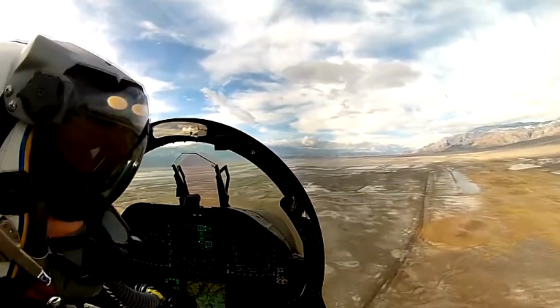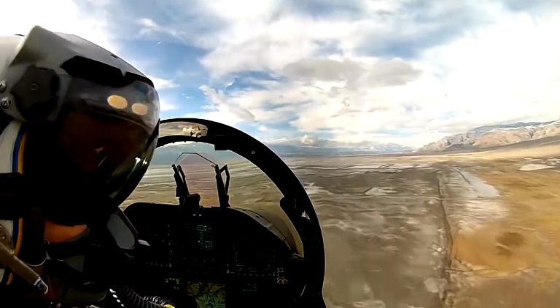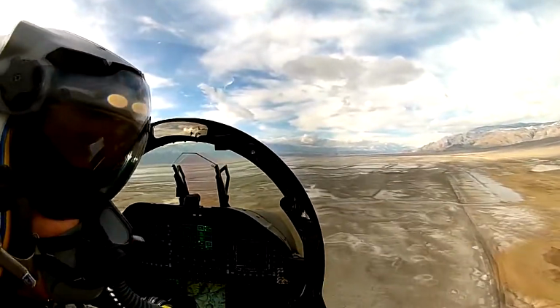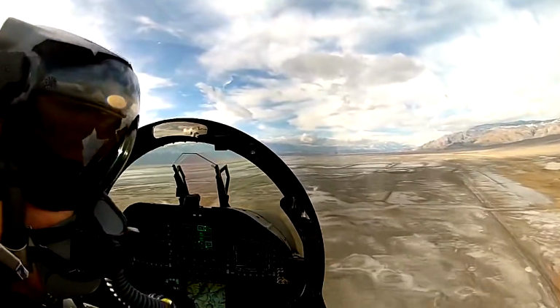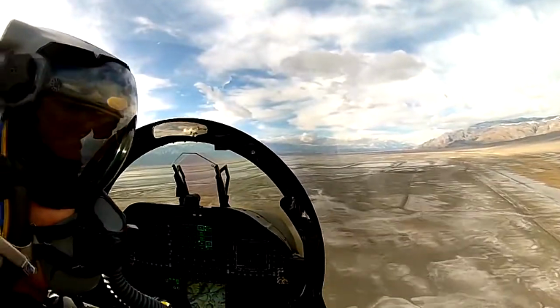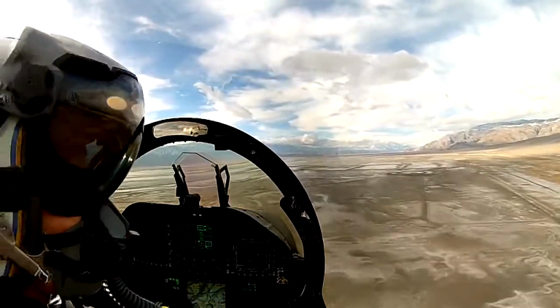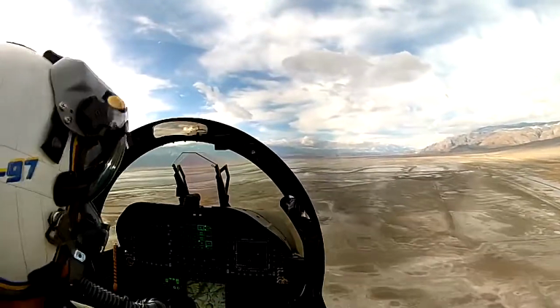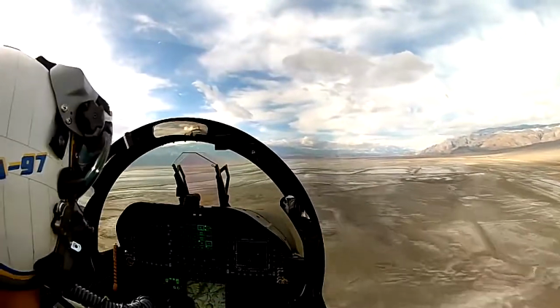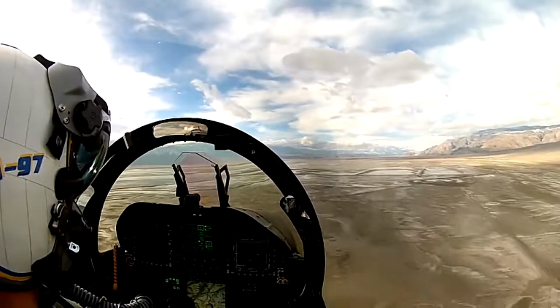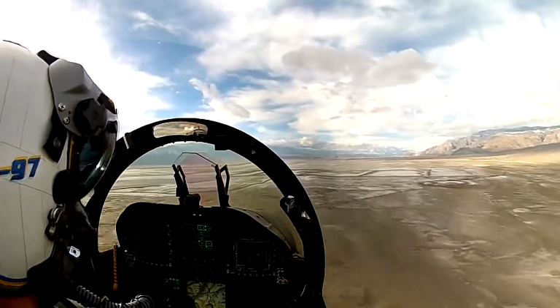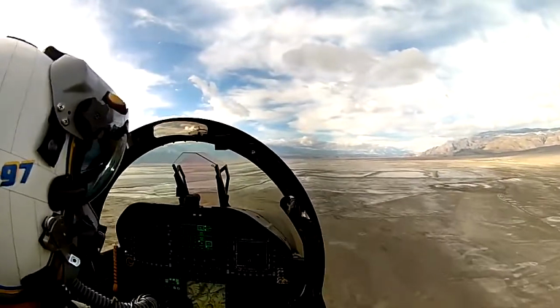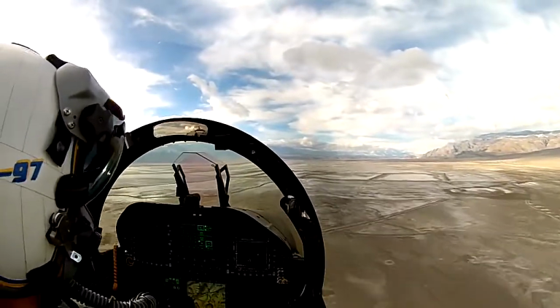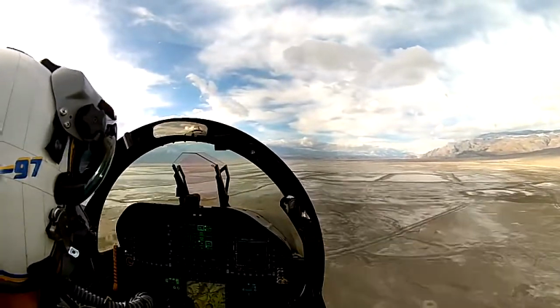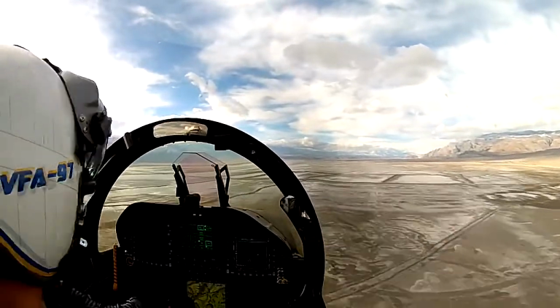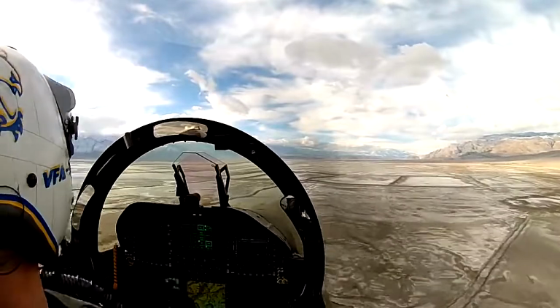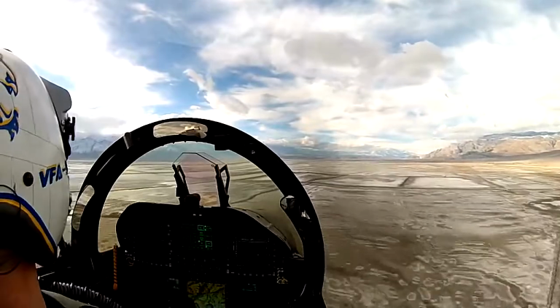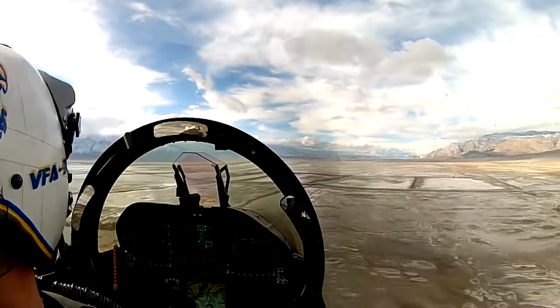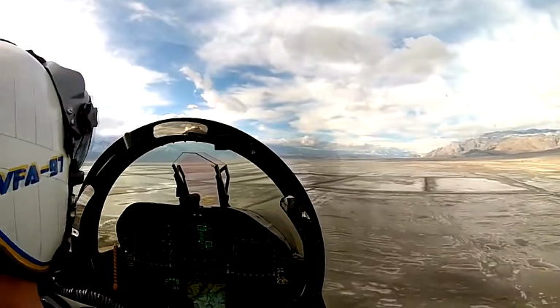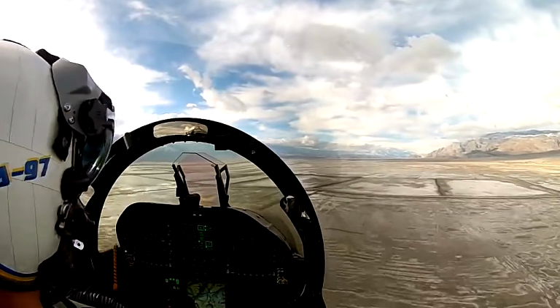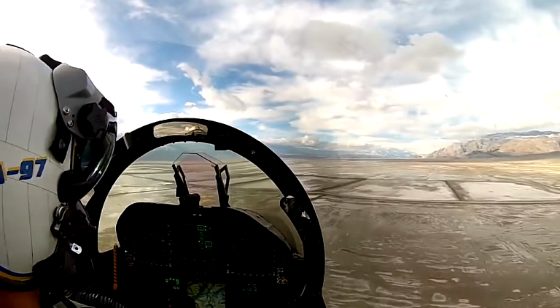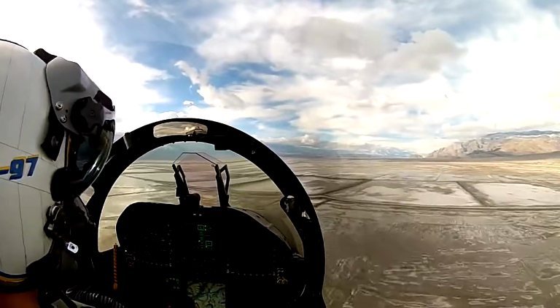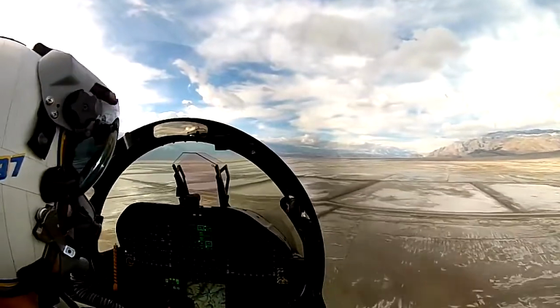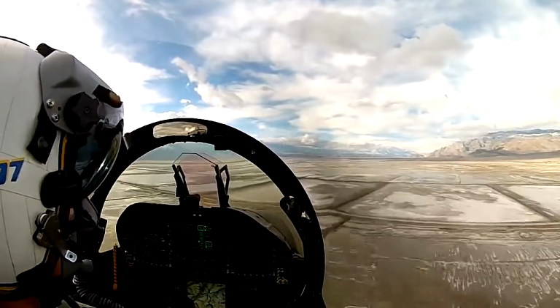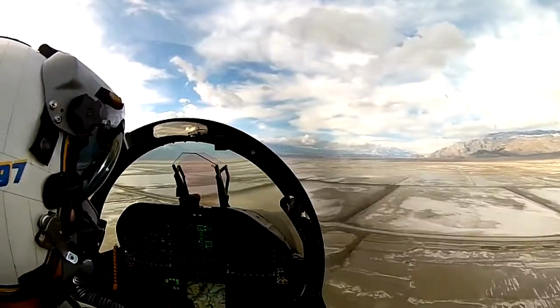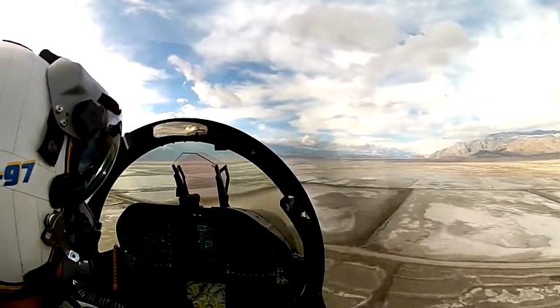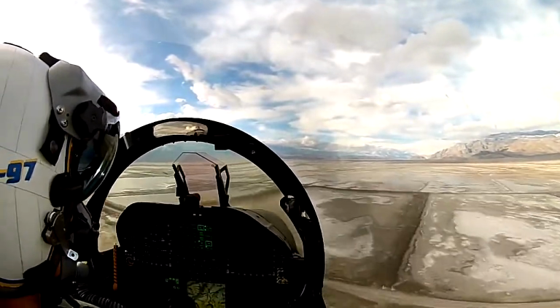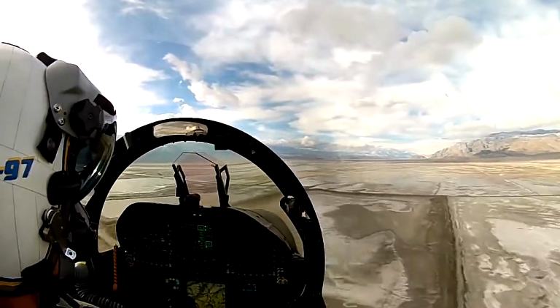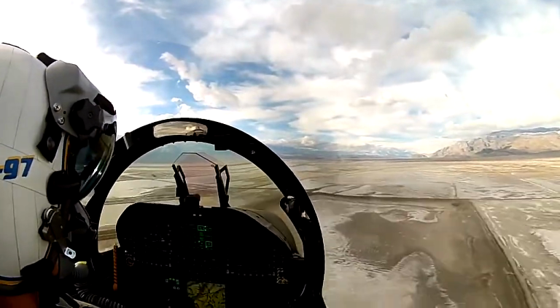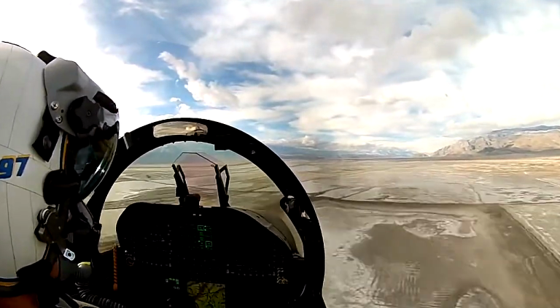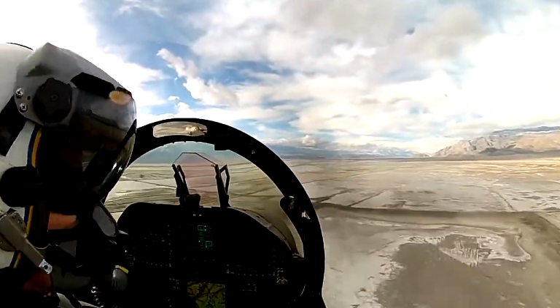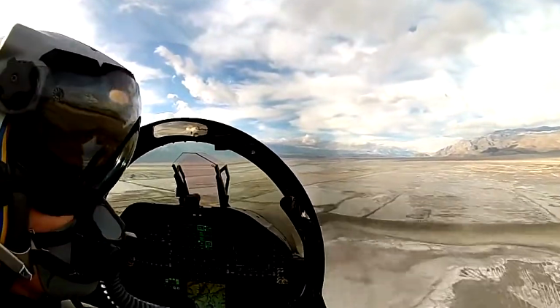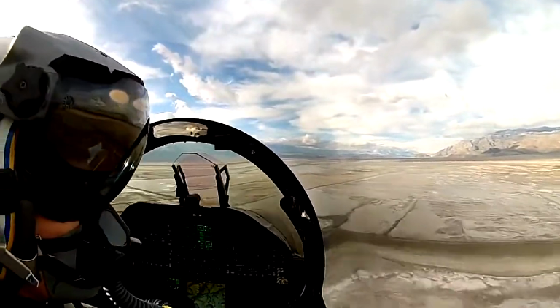What we do know is the military has its work cut out for it if it wants to rebuild trust with pilots. This would be a crucial endeavor as the Pentagon seeks to fix its pilot shortage.